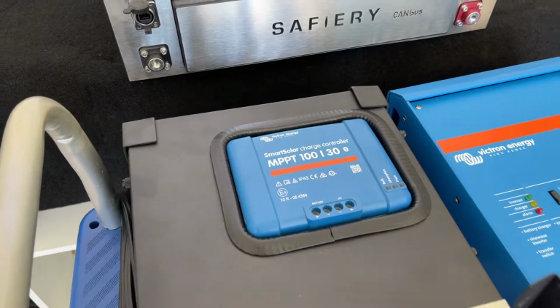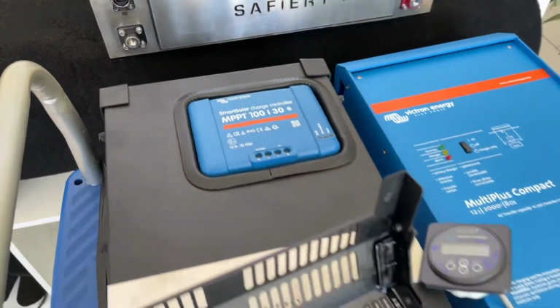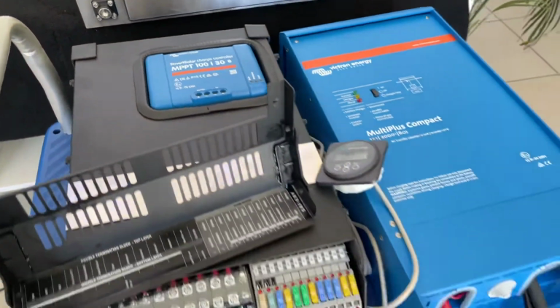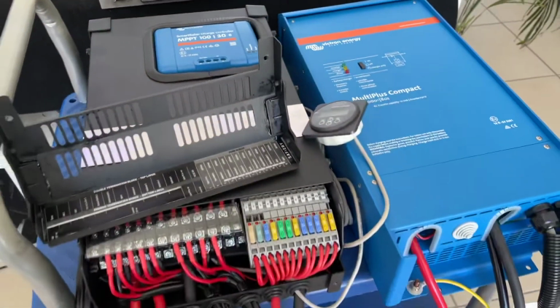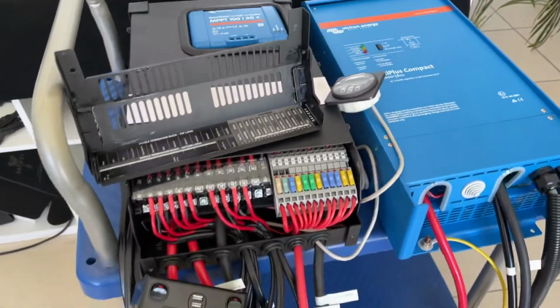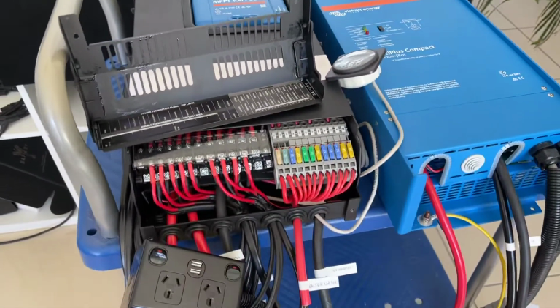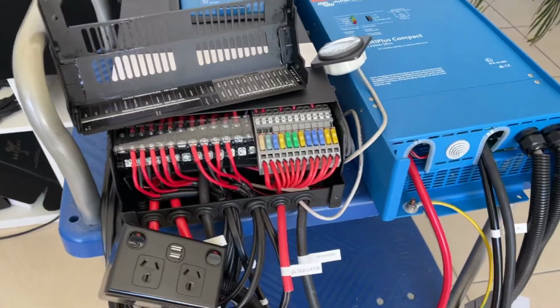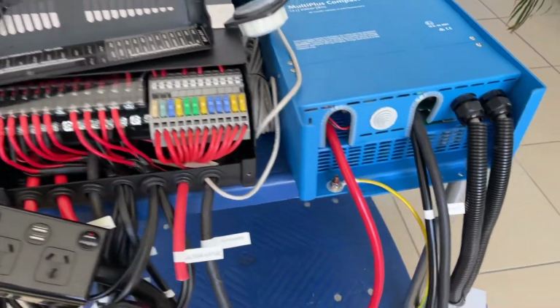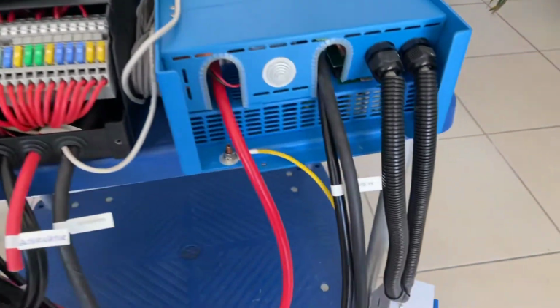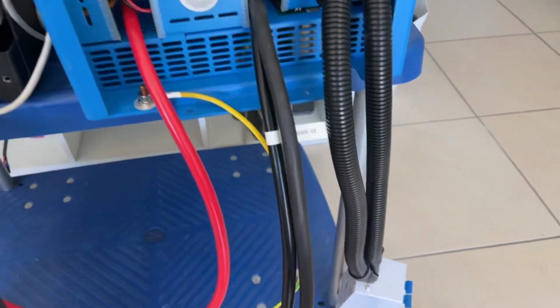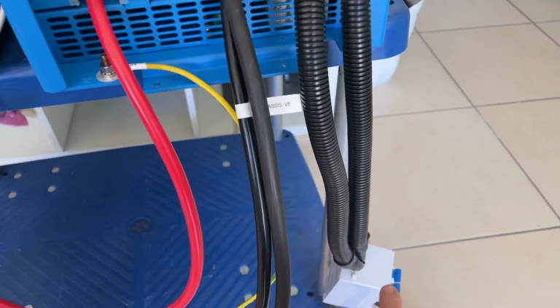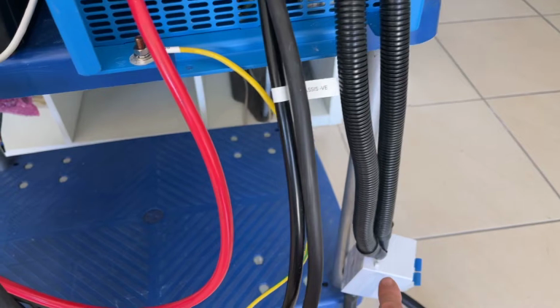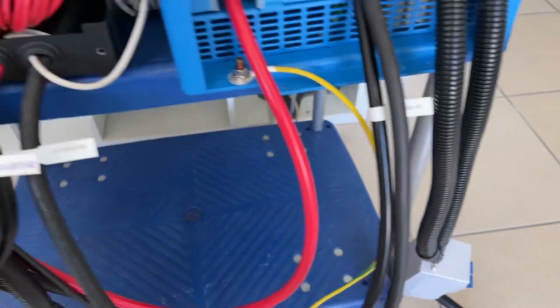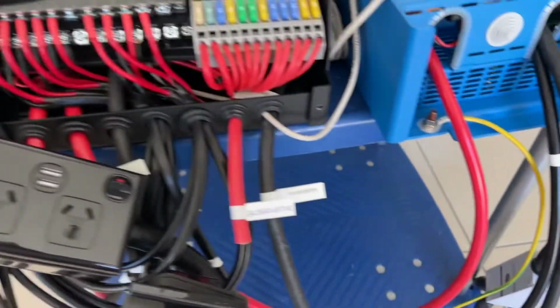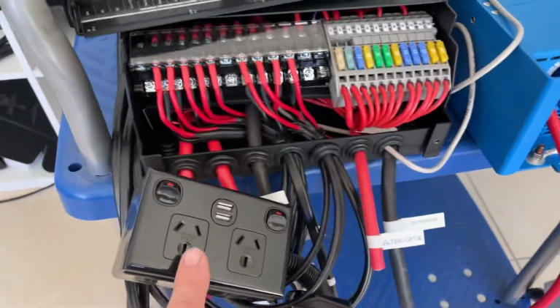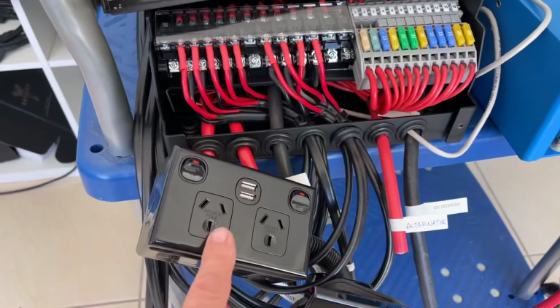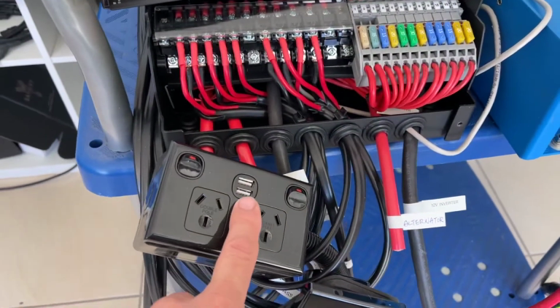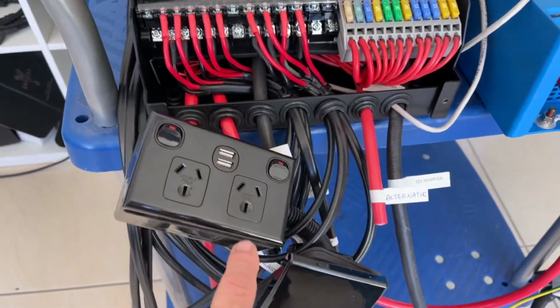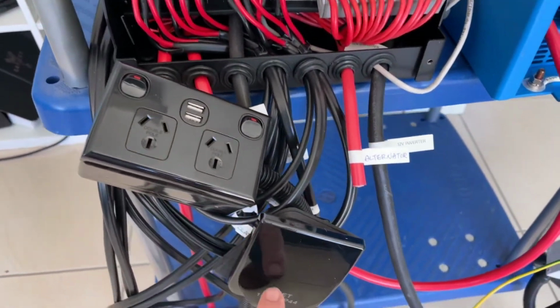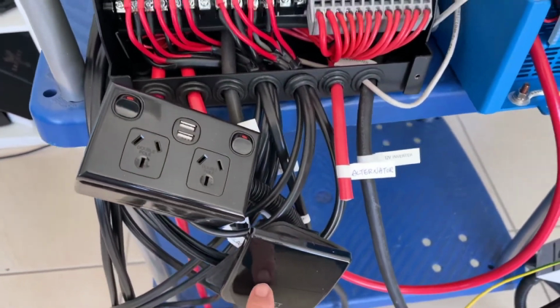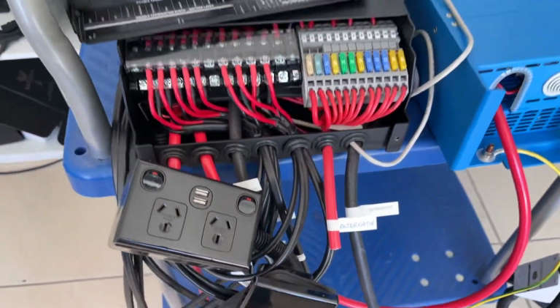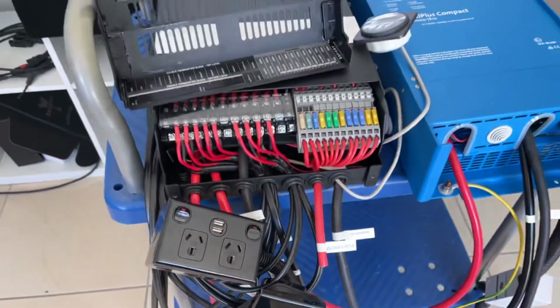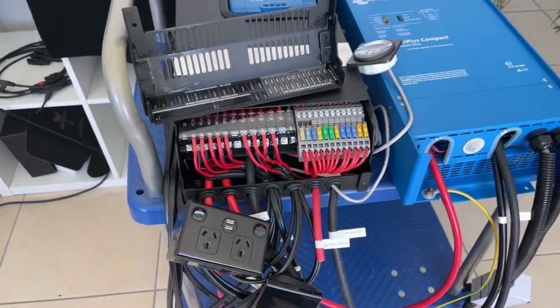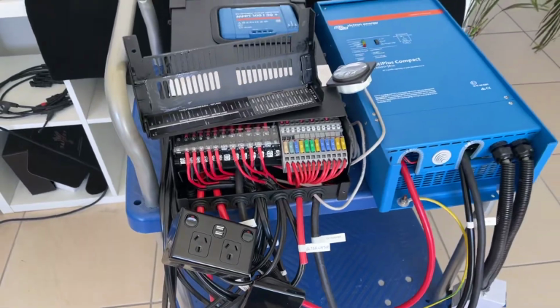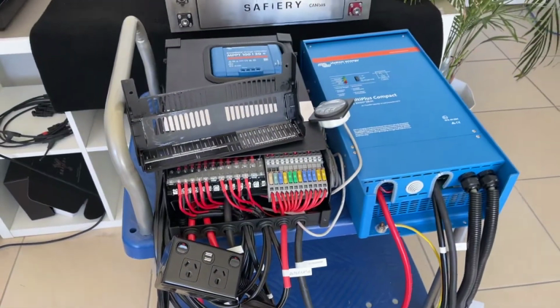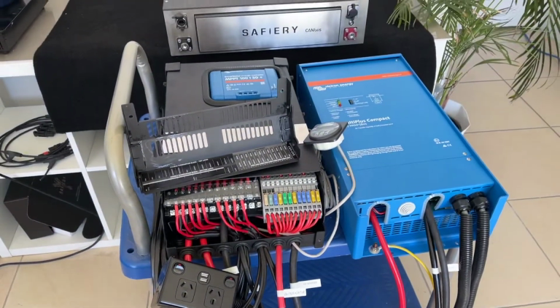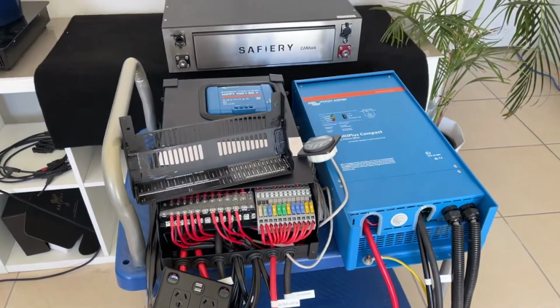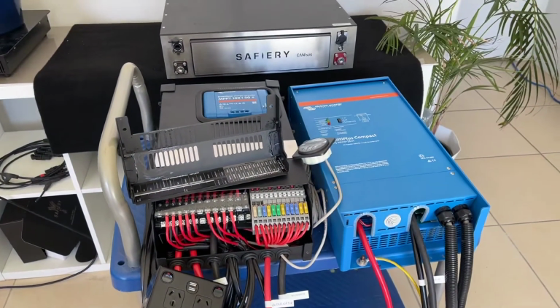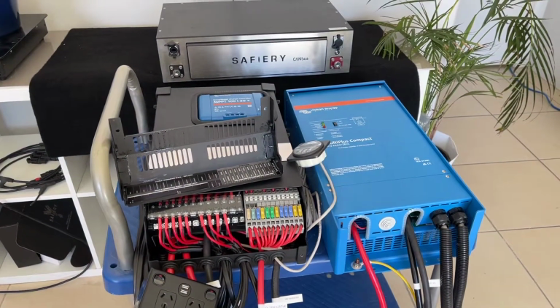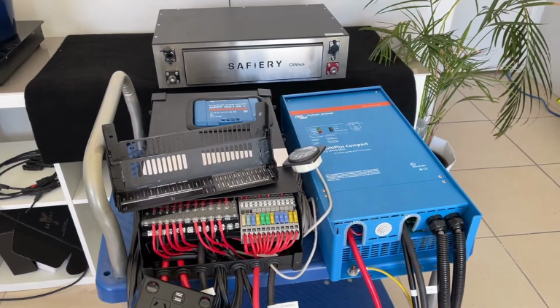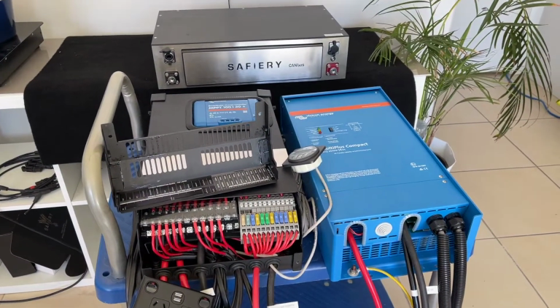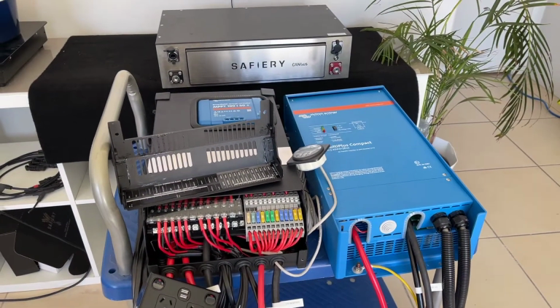he can absolutely do a do-it-yourself install. On the AC side, we've got the RCBOs down here, there's the GPOs, we've even got the USB ones and power in. So that's a complete do-it-yourself kit for the Ford Transit Custom — how good's that?